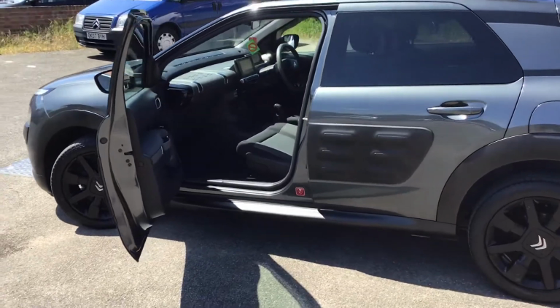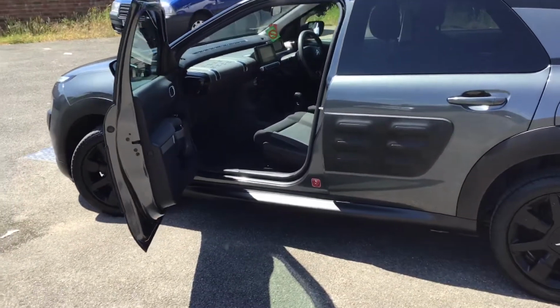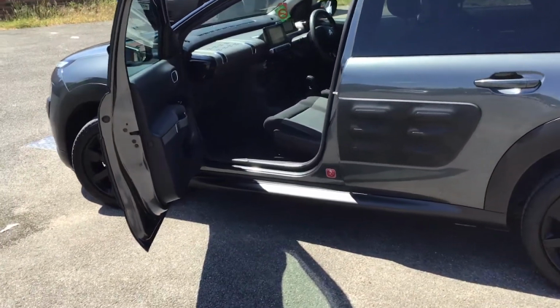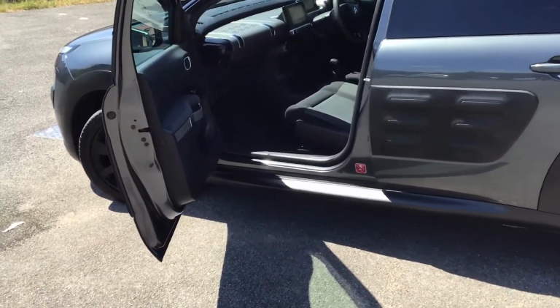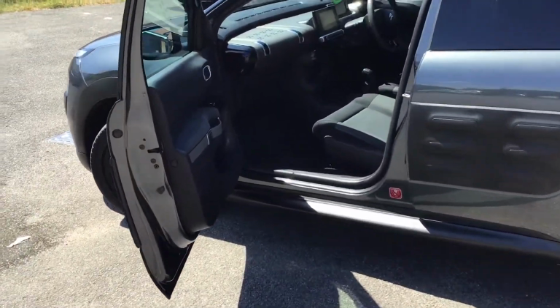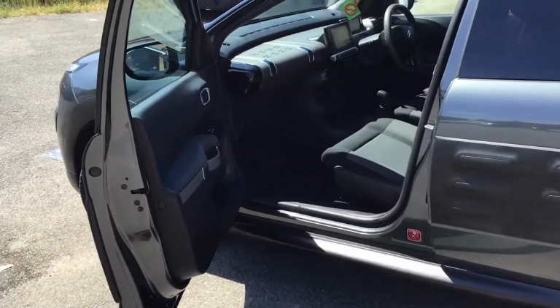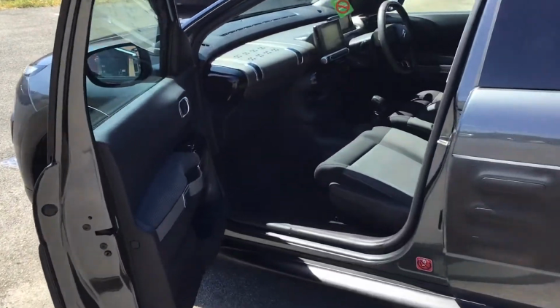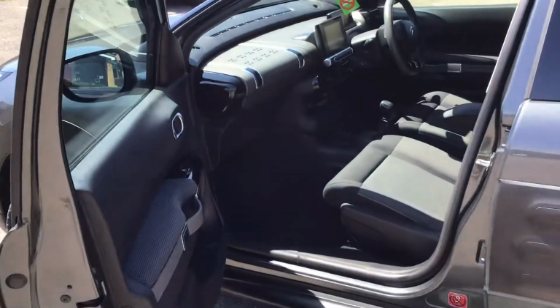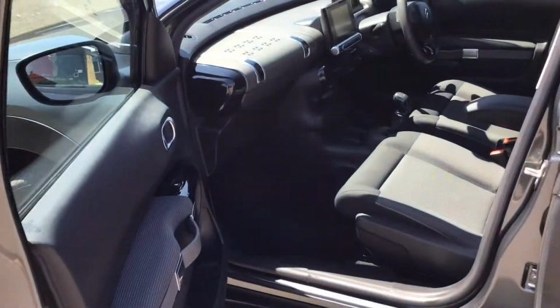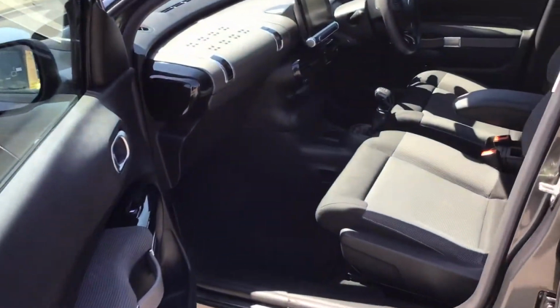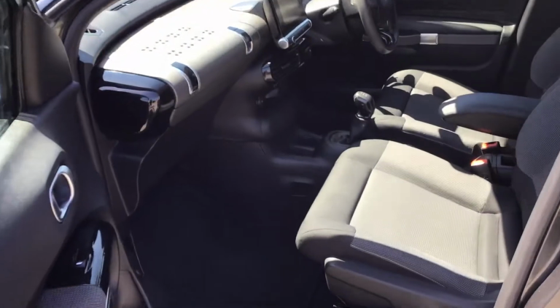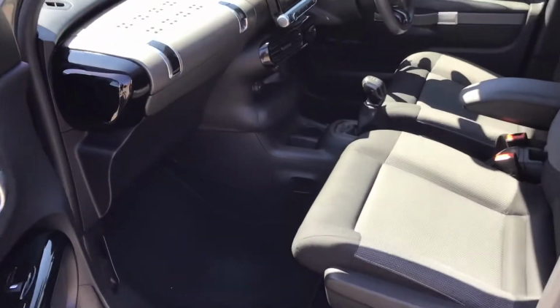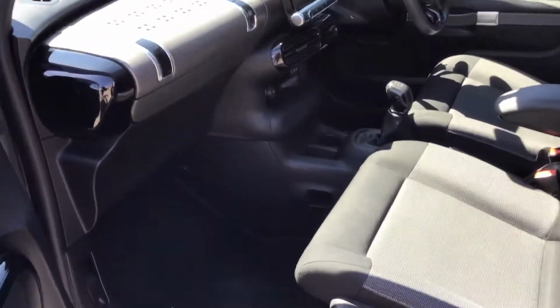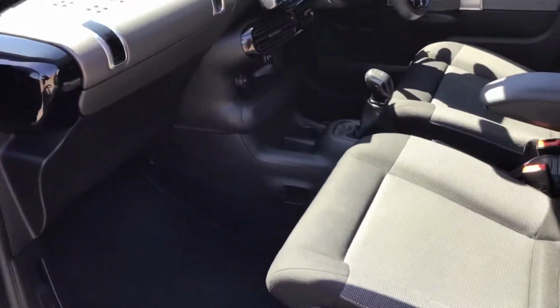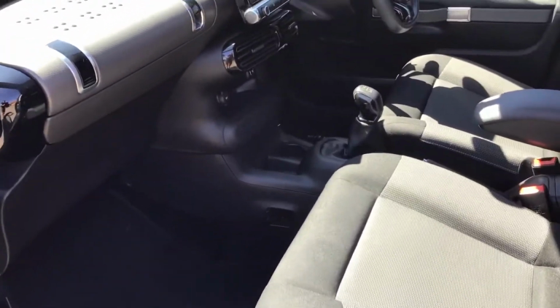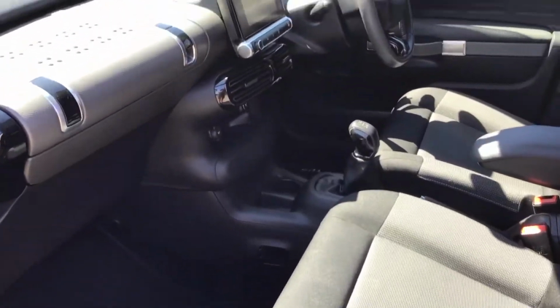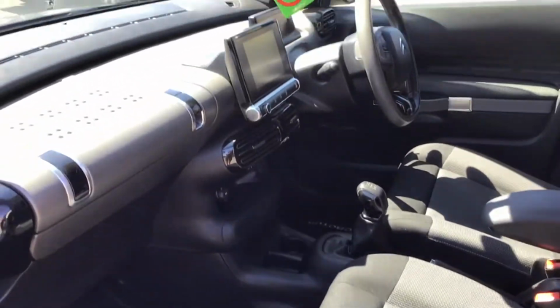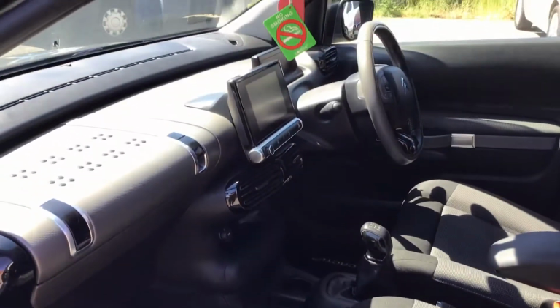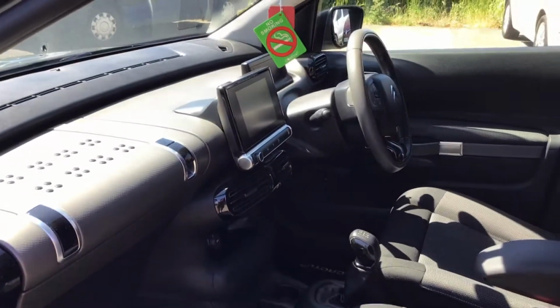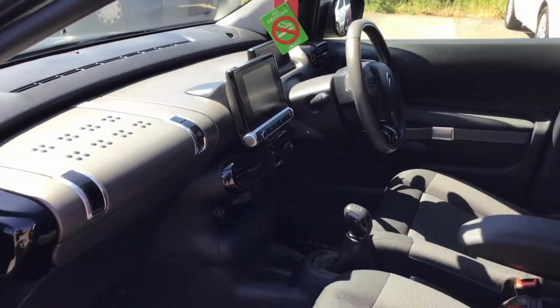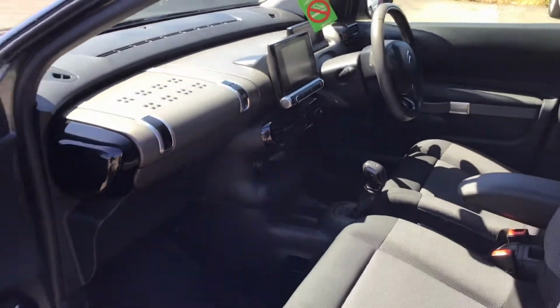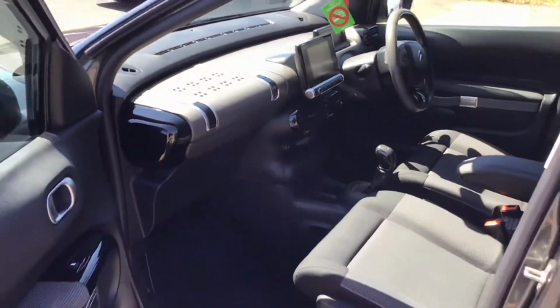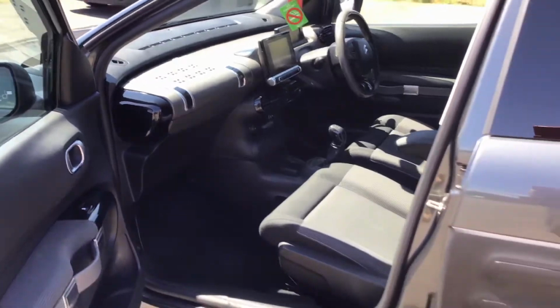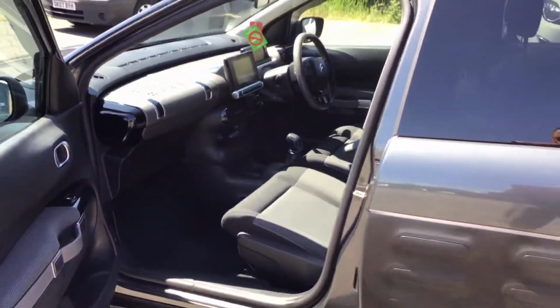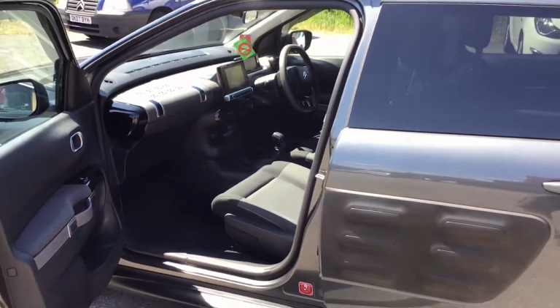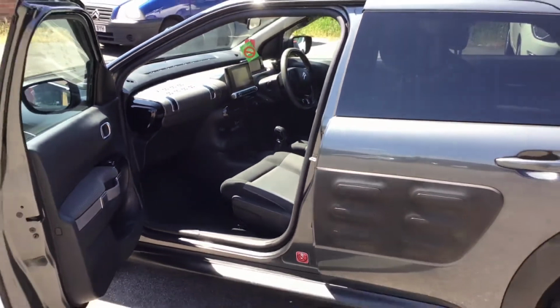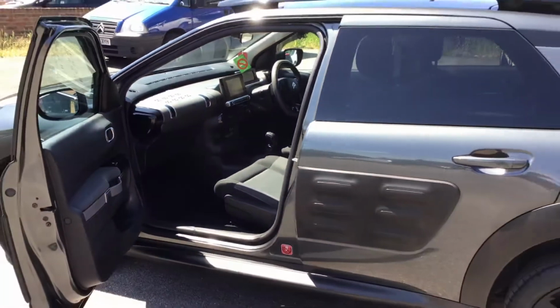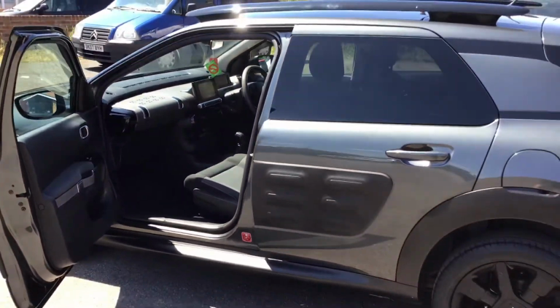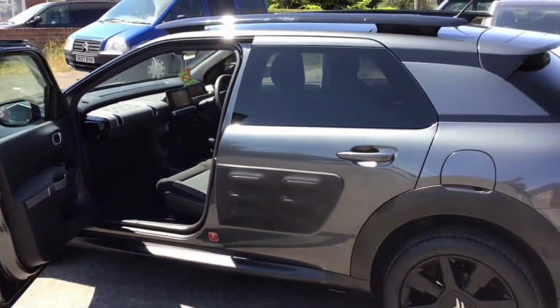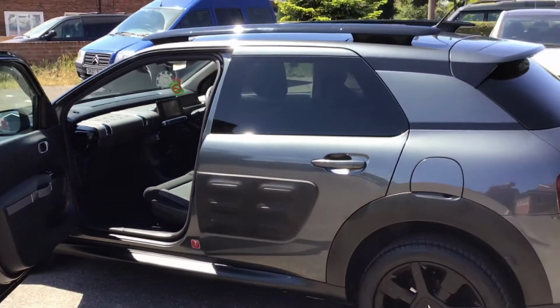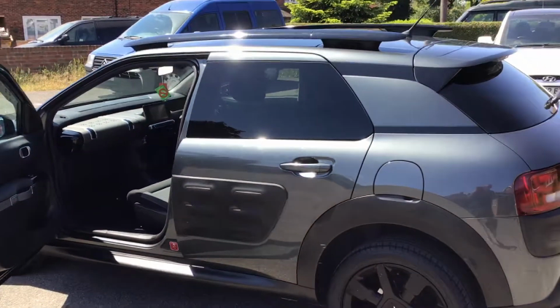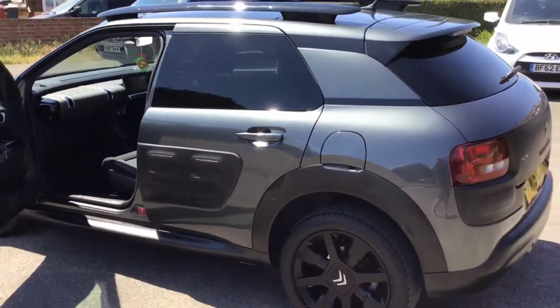Let's have a quick look inside. This is exactly how they parted it, strangely, so it gives you an idea of how well they've looked after it. All nice and clean and tidy inside.